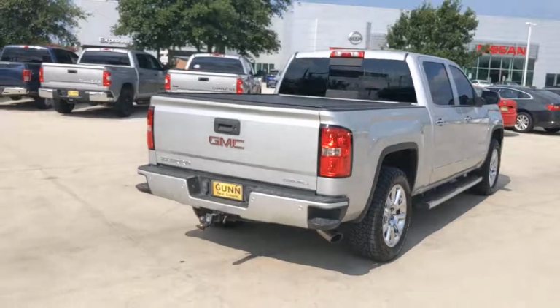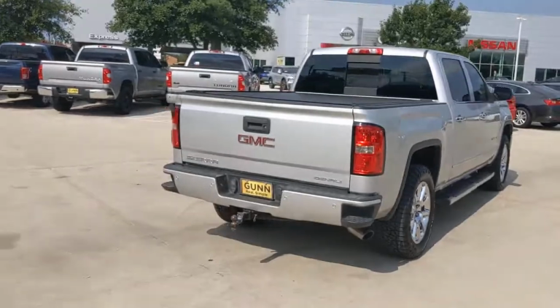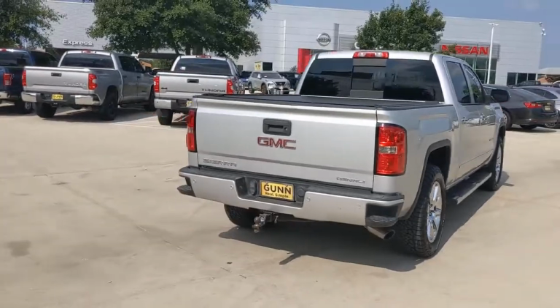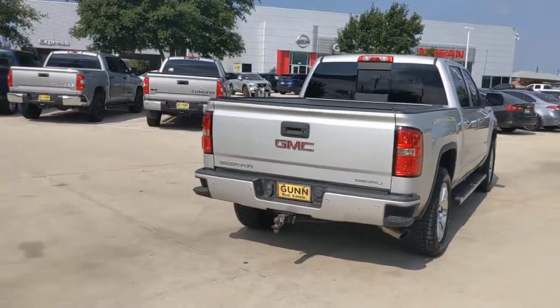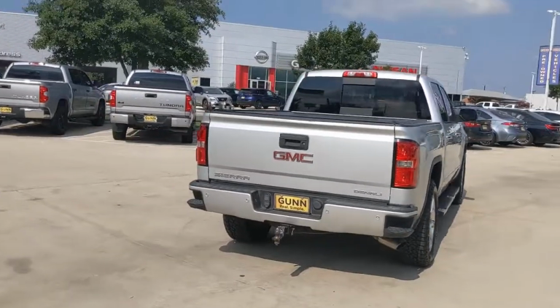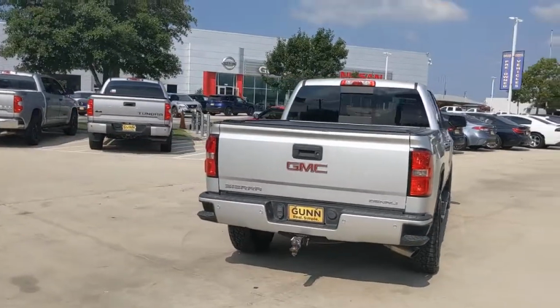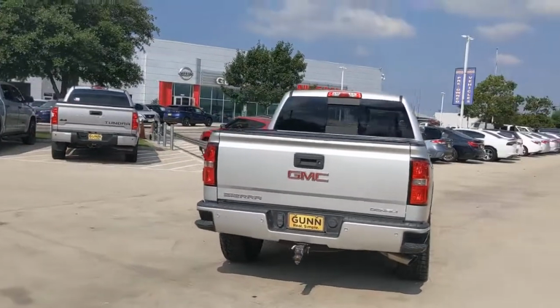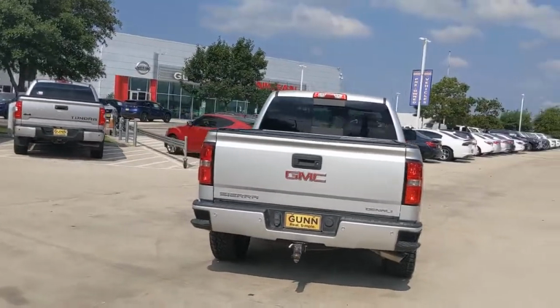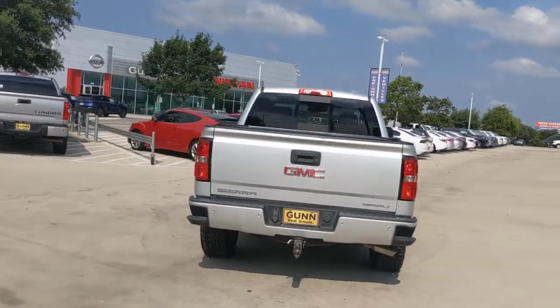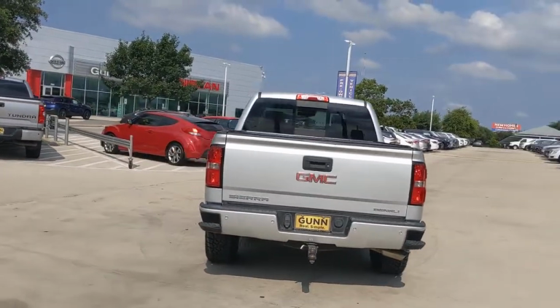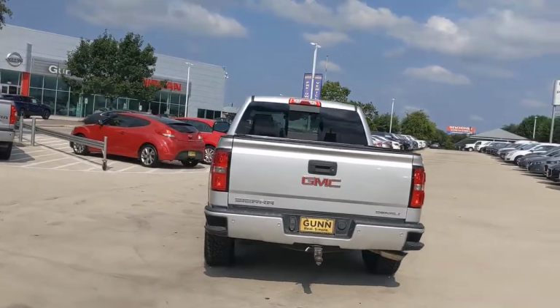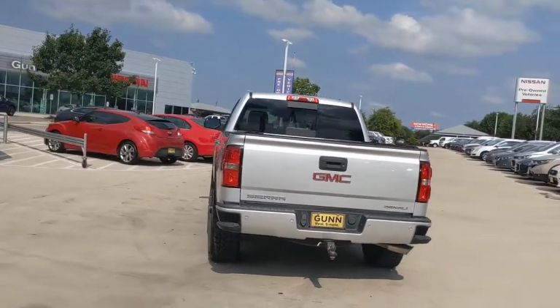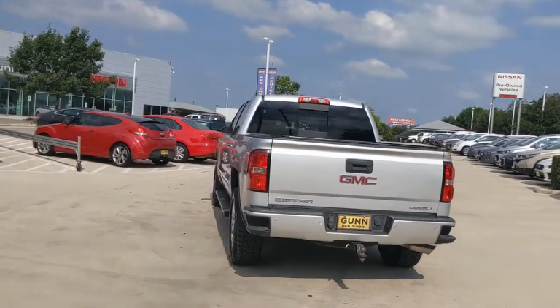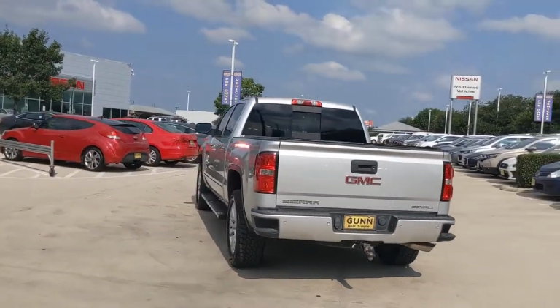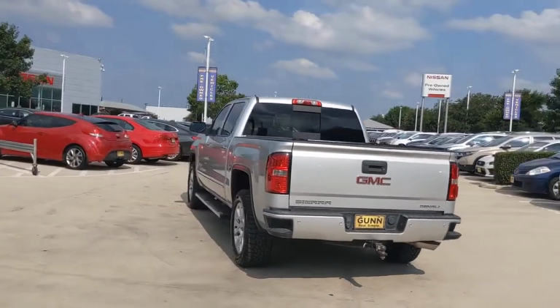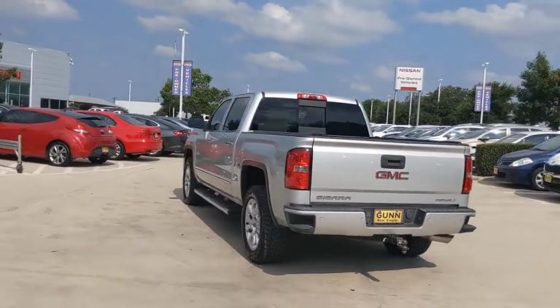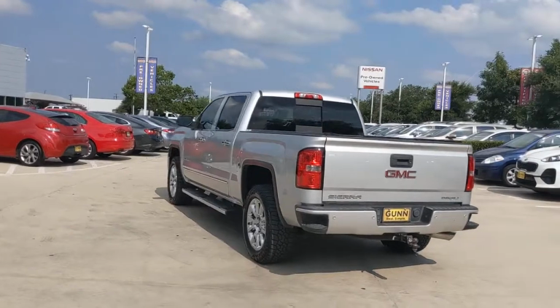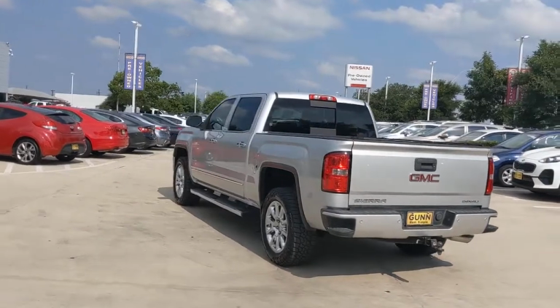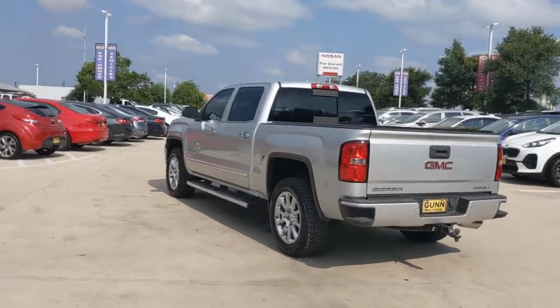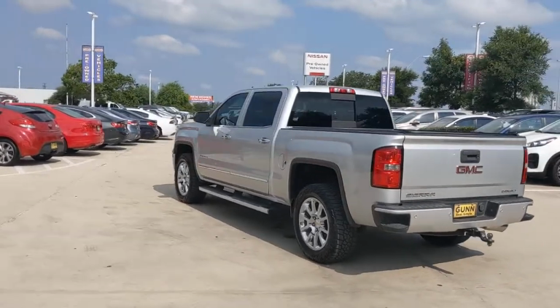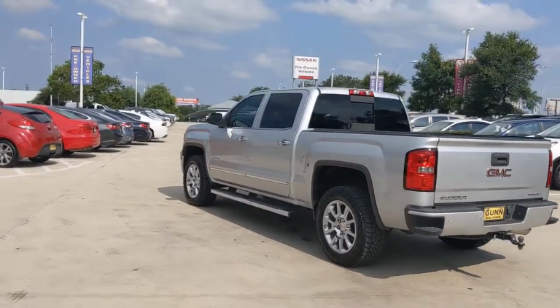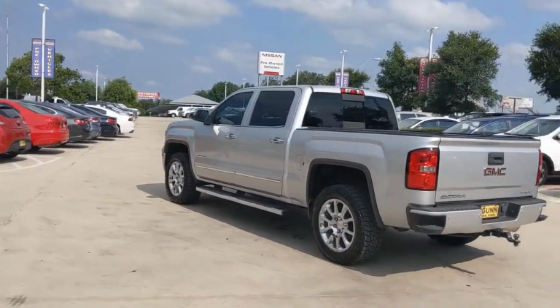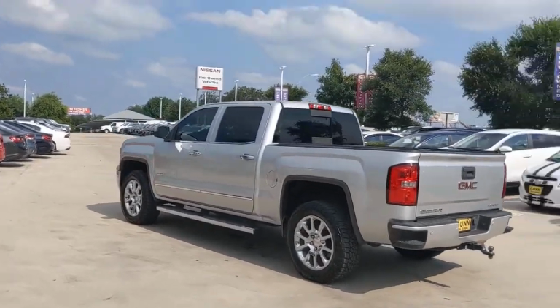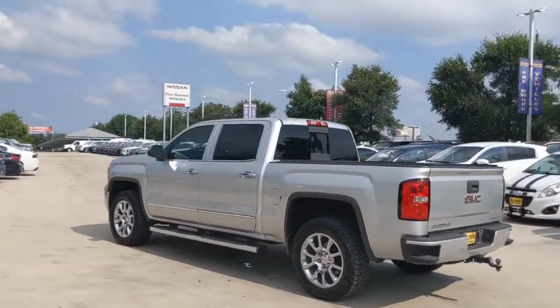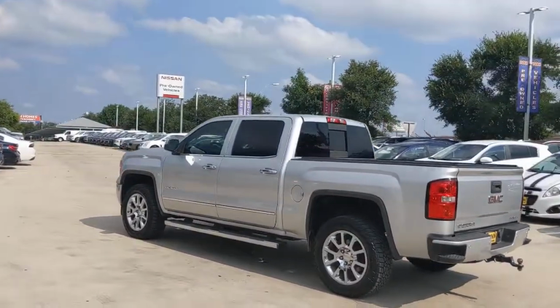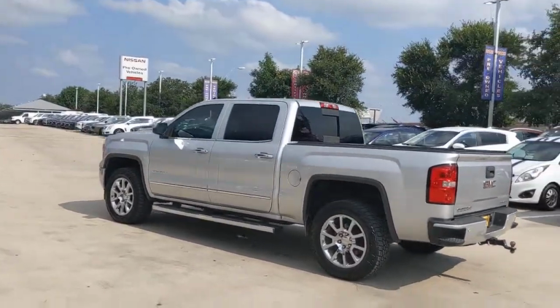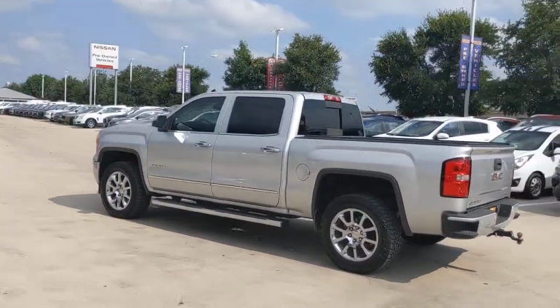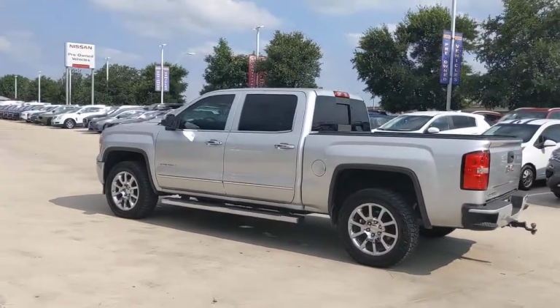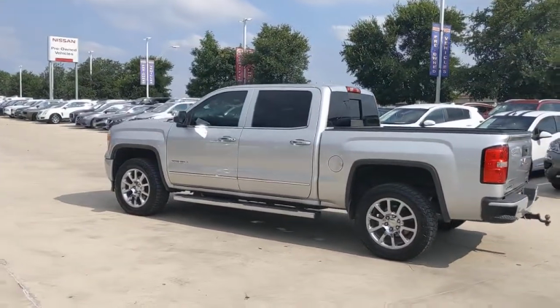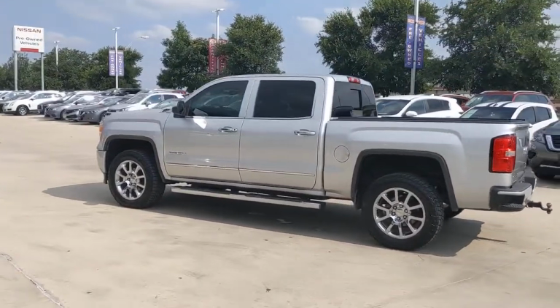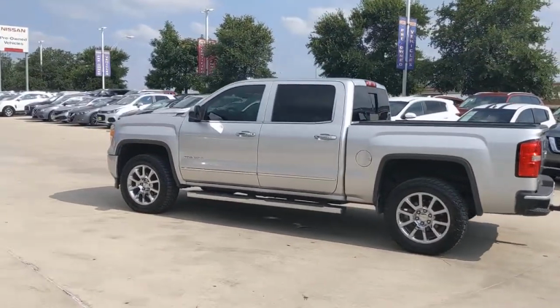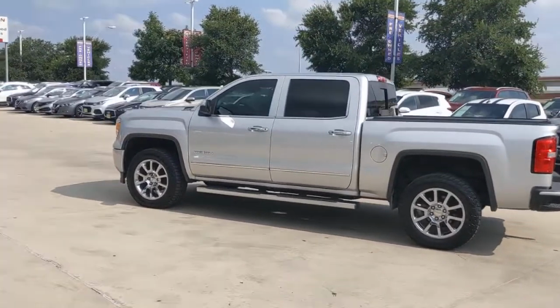Get into a car with value. 2014 GMC Sierra. With less than 120,000 miles on the odometer, this vehicle provides excellent value.